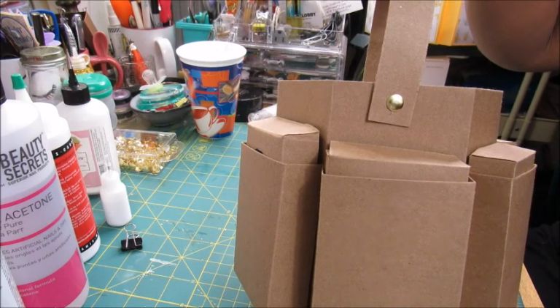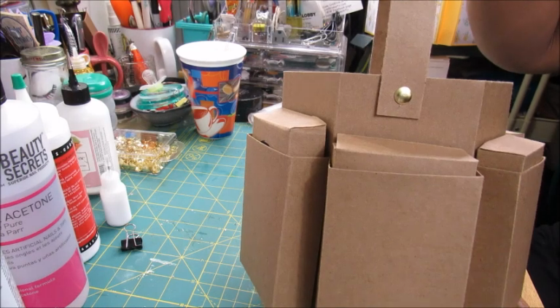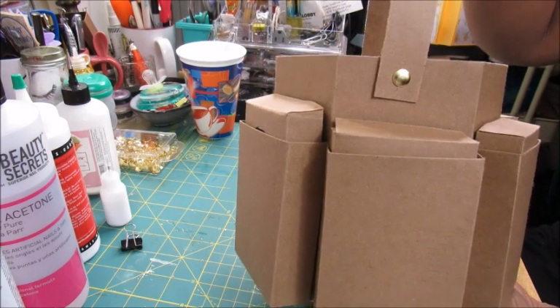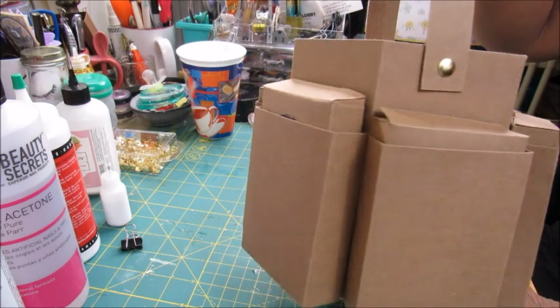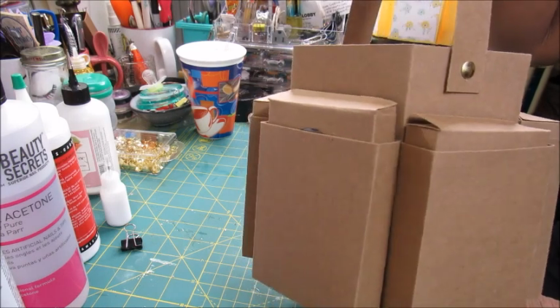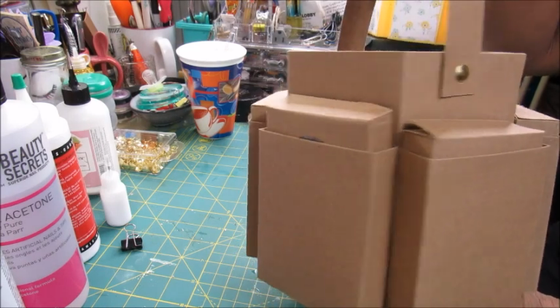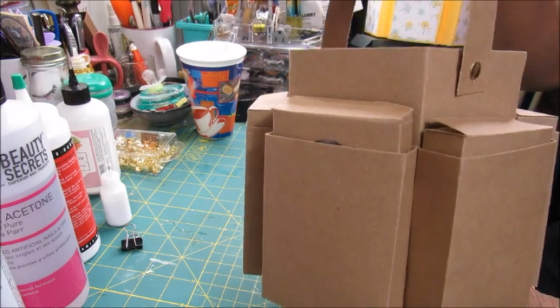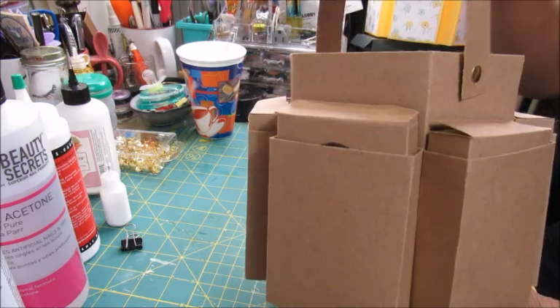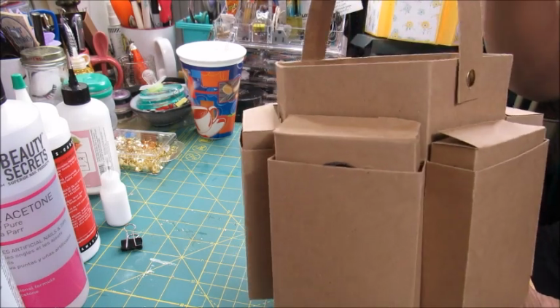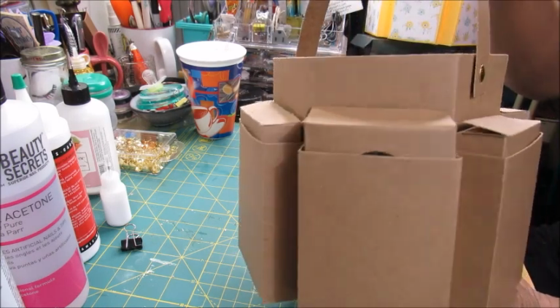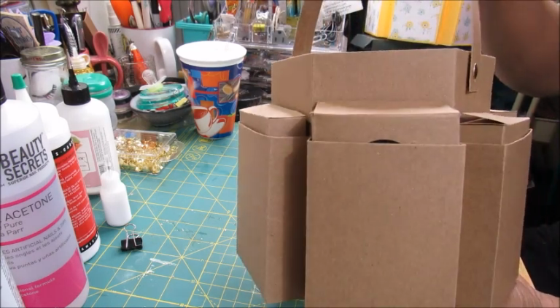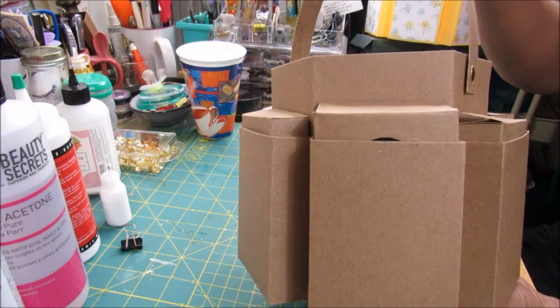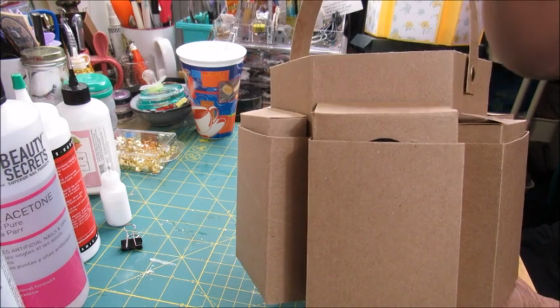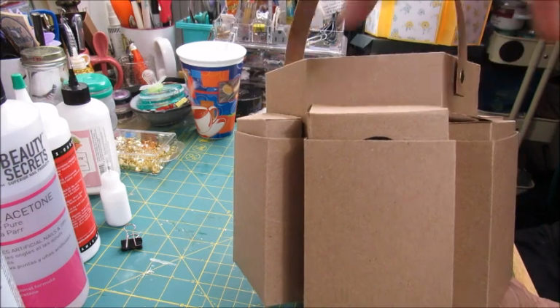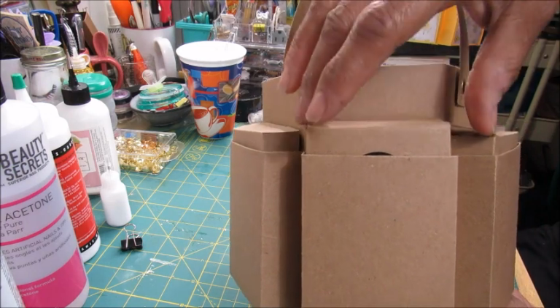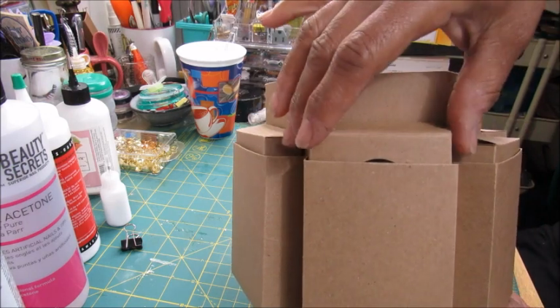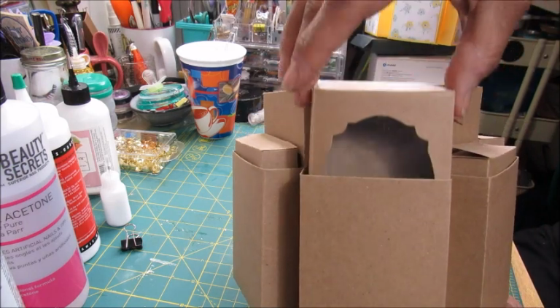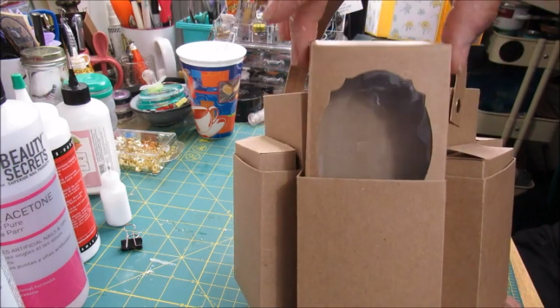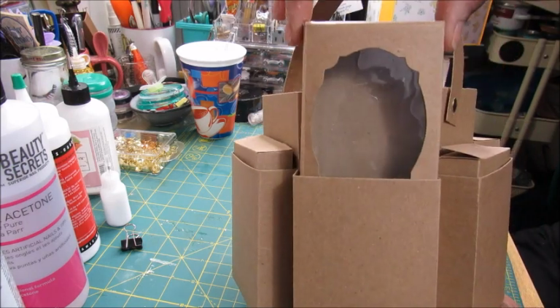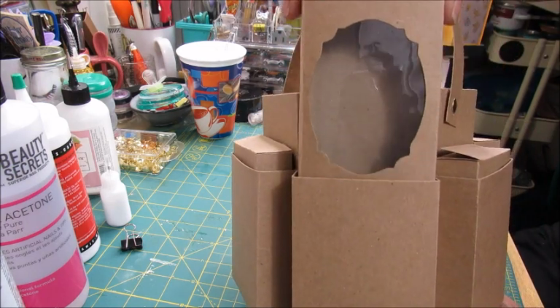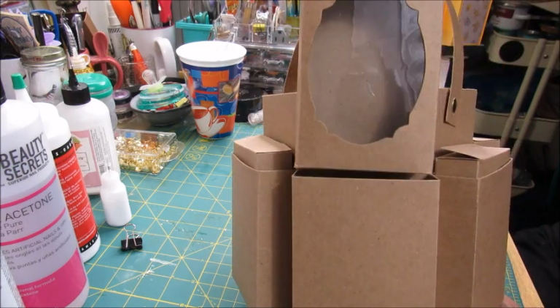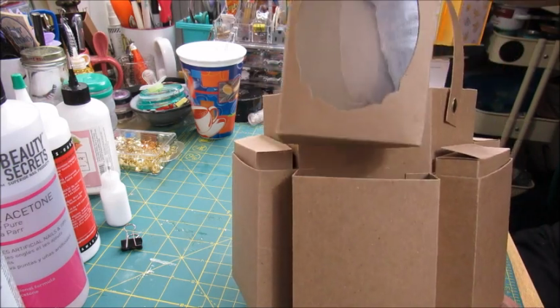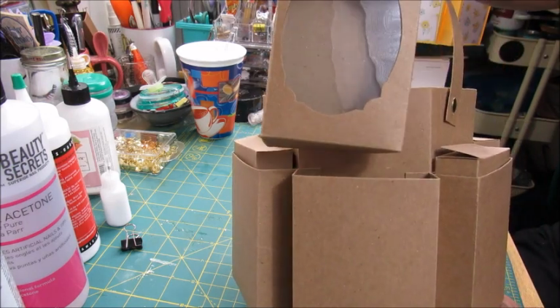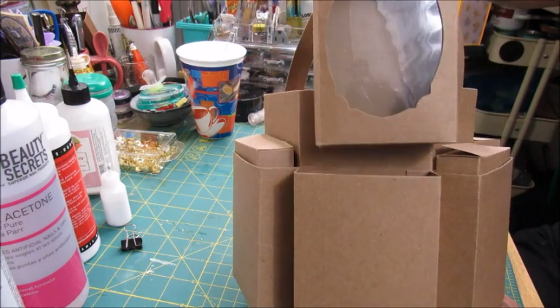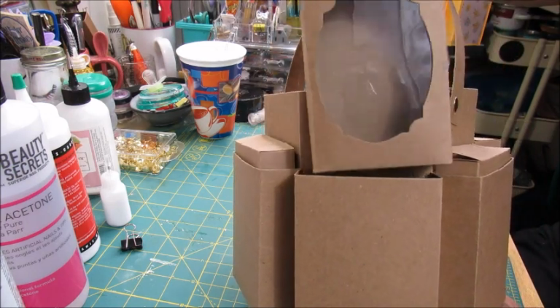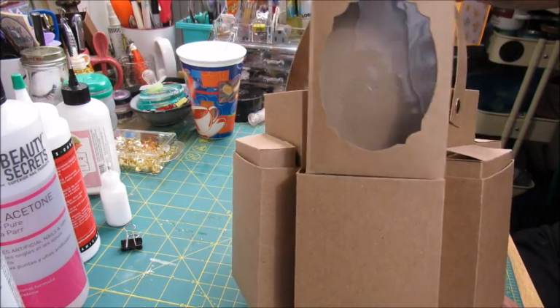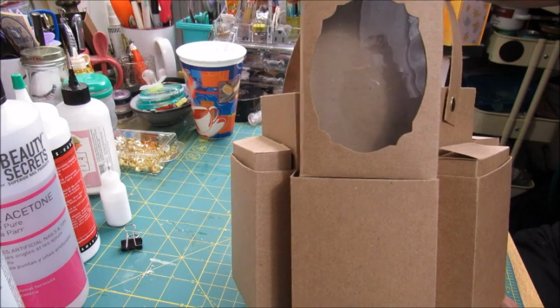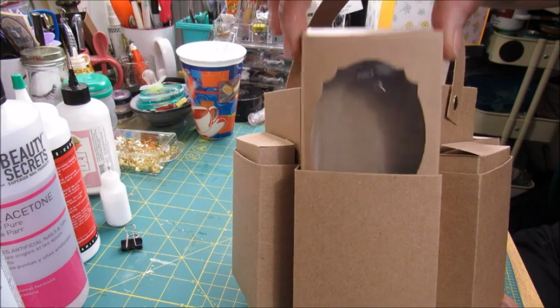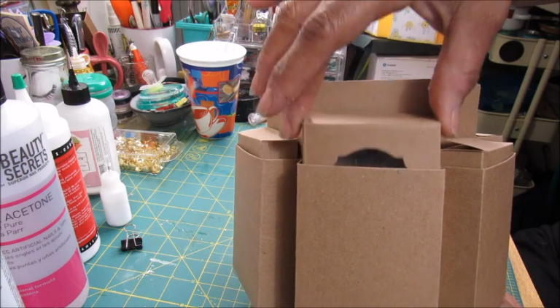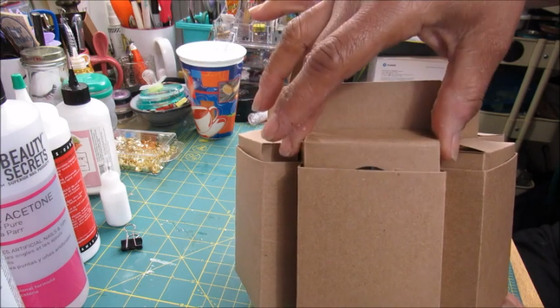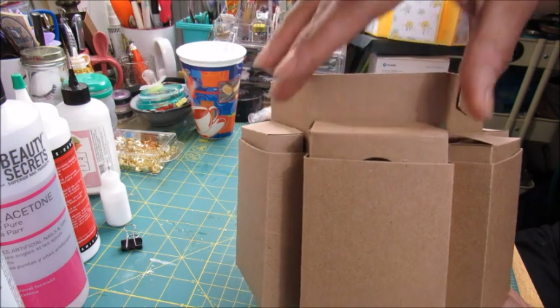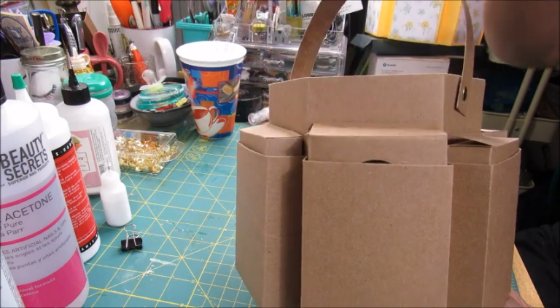Here is my latest completed craft caddy with boxes for each pocket. Want to see how this was done? Stay tuned.